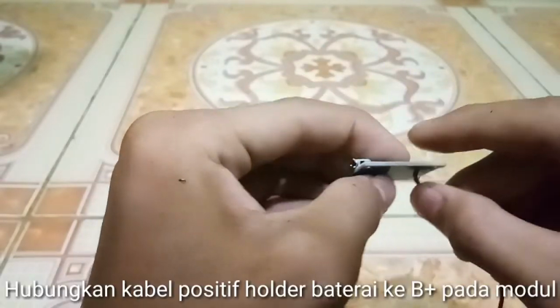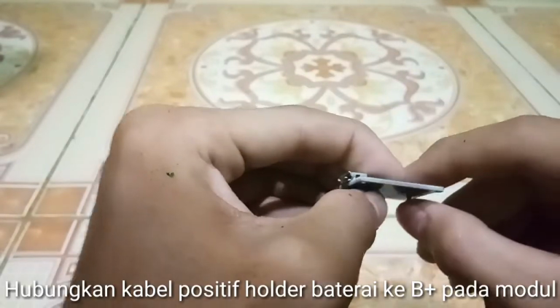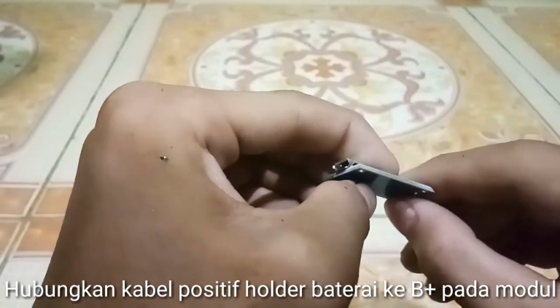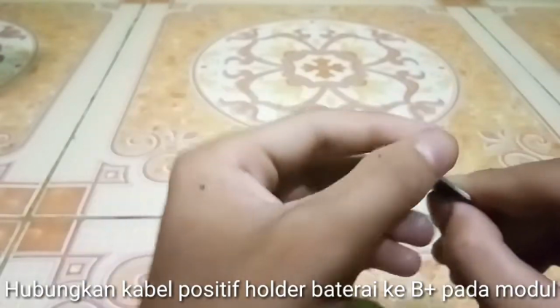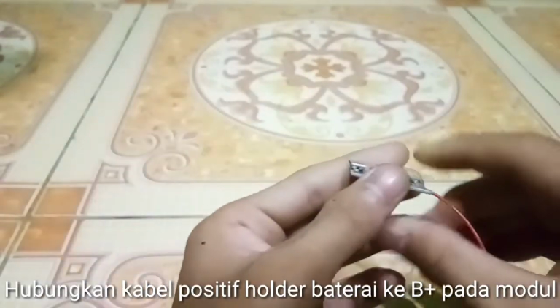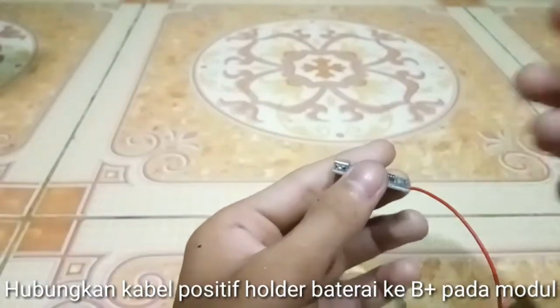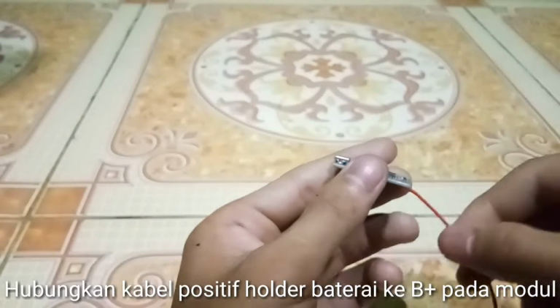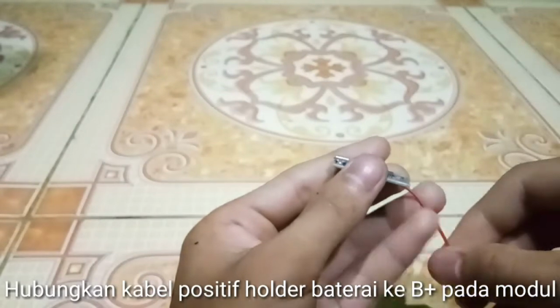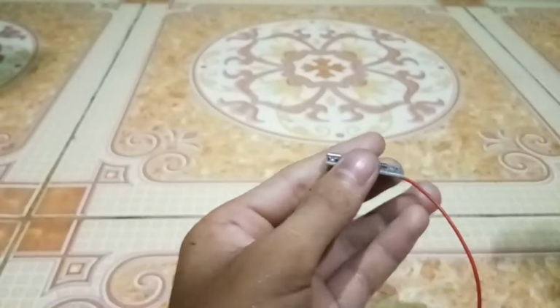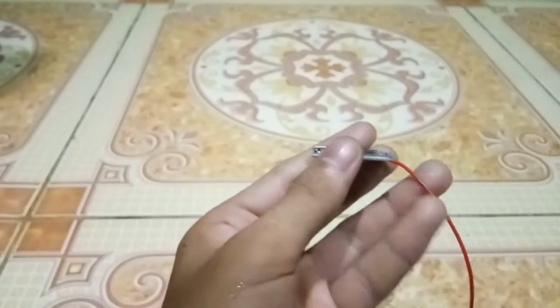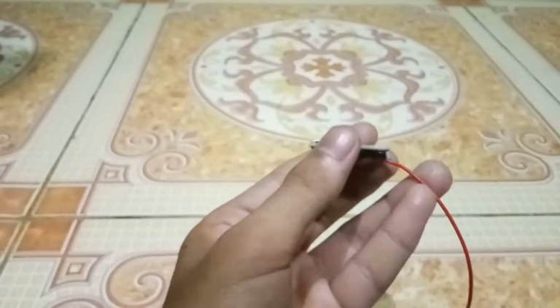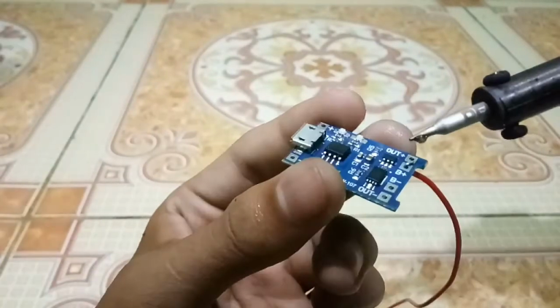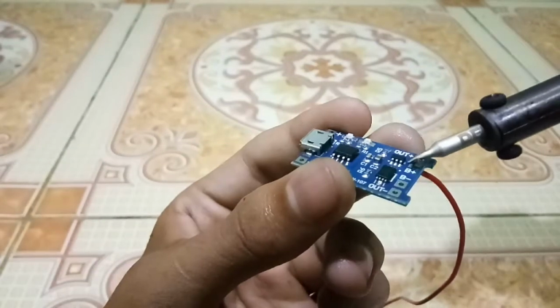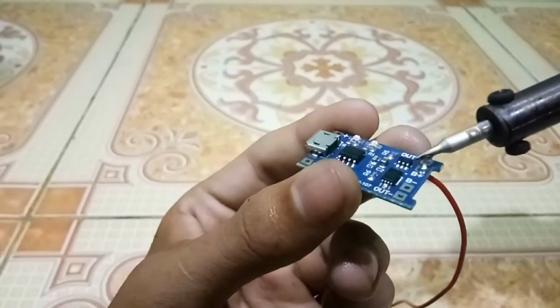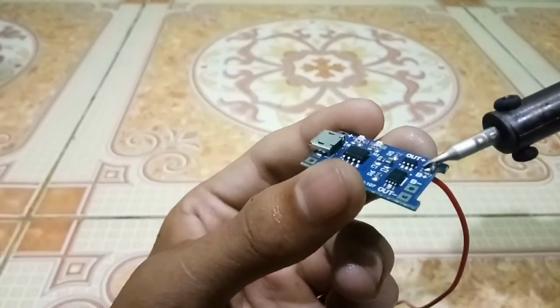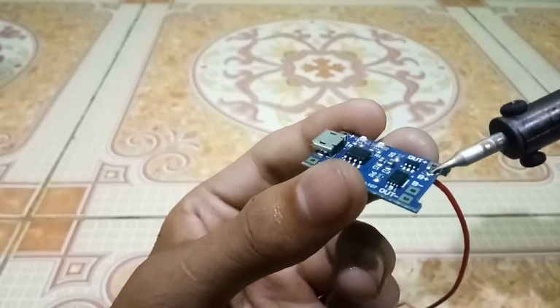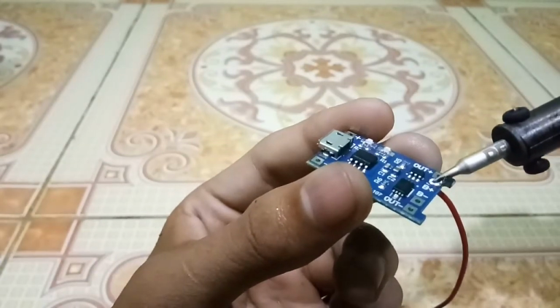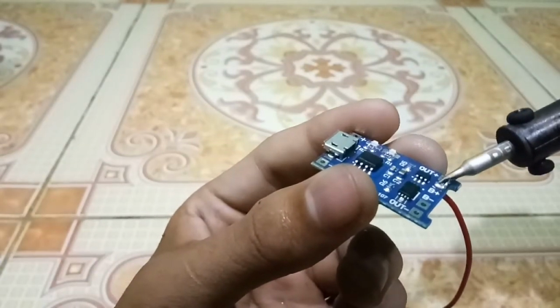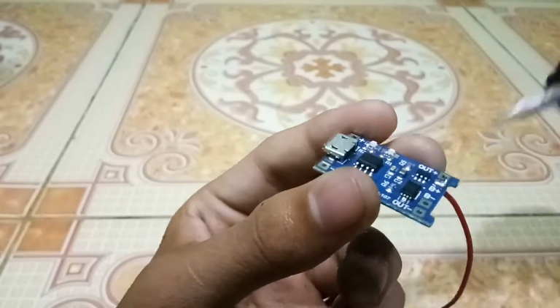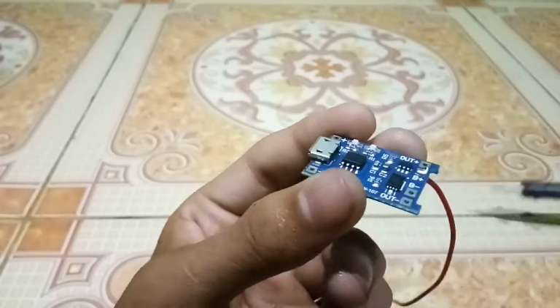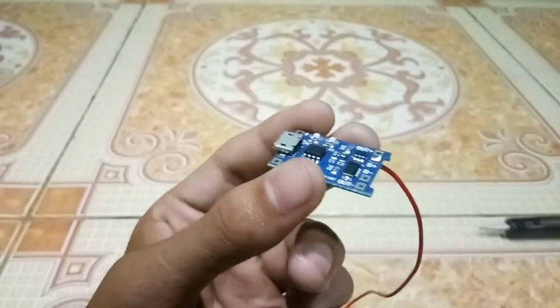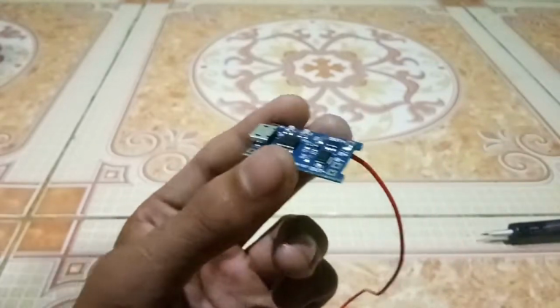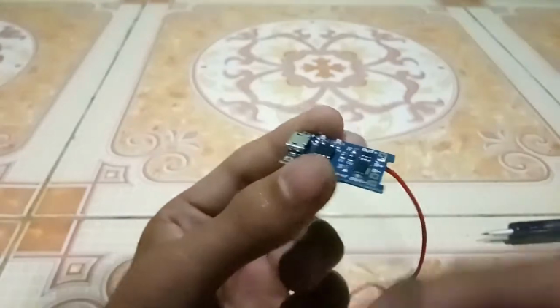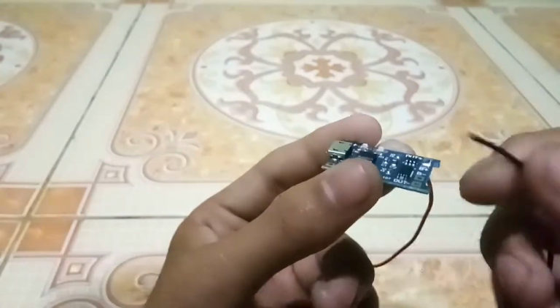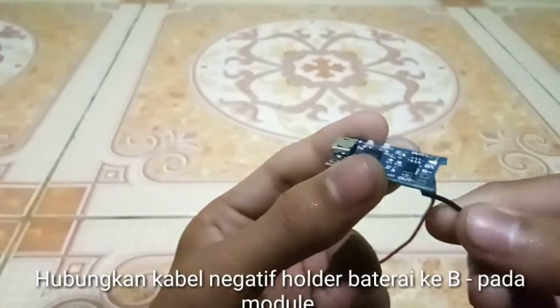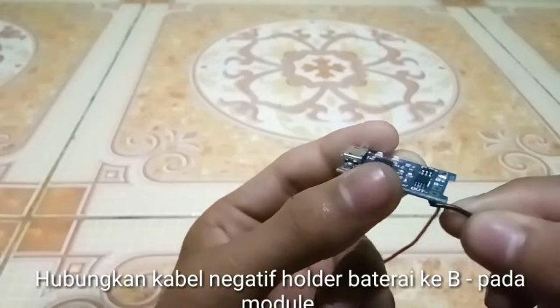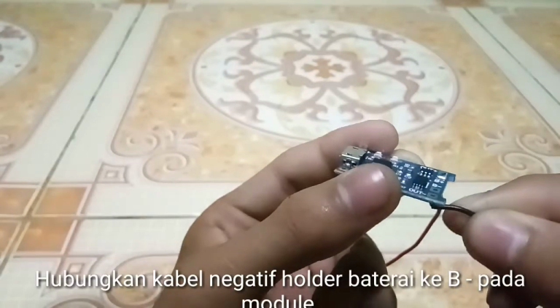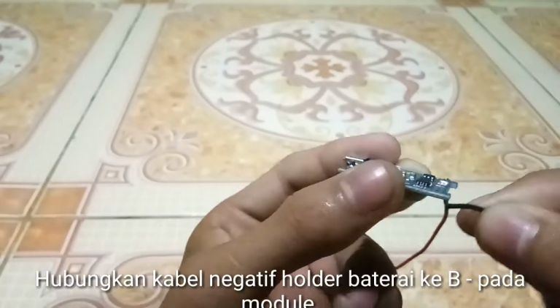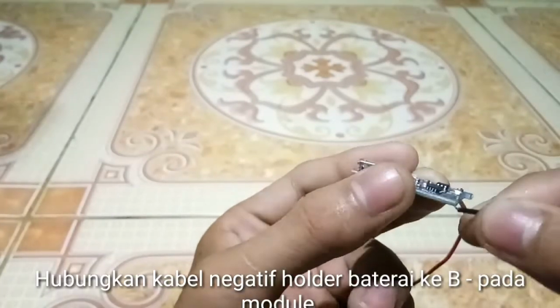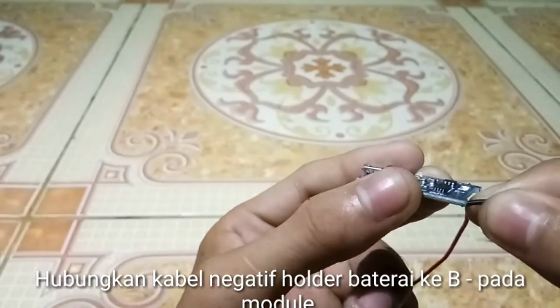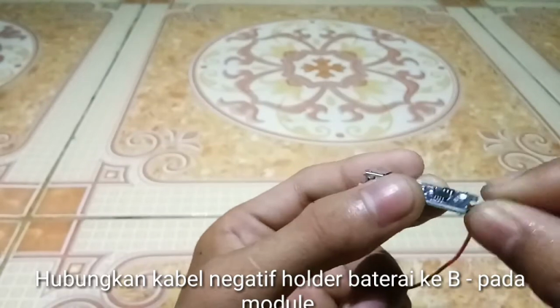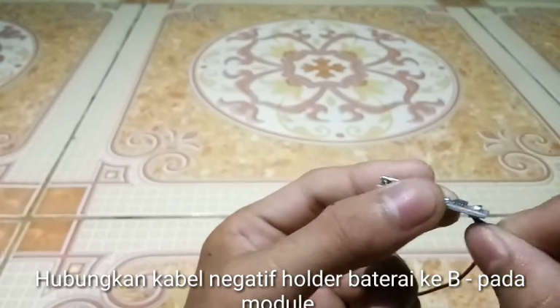Connect the positive cable of the battery holder to the B+ pad of the battery module. Connect the negative cable of the battery holder to the B- pad of the module.